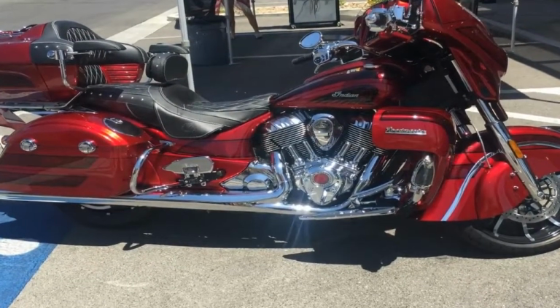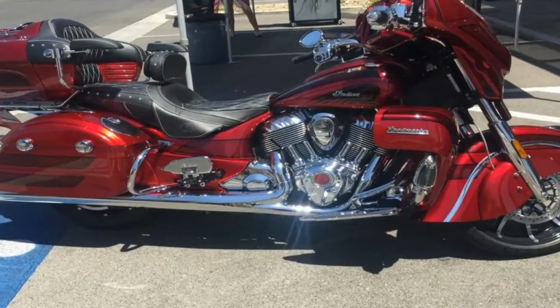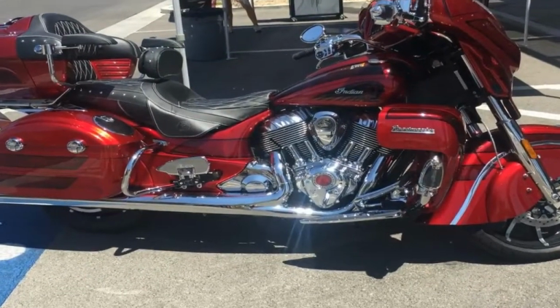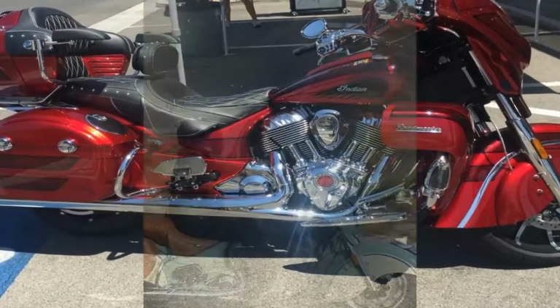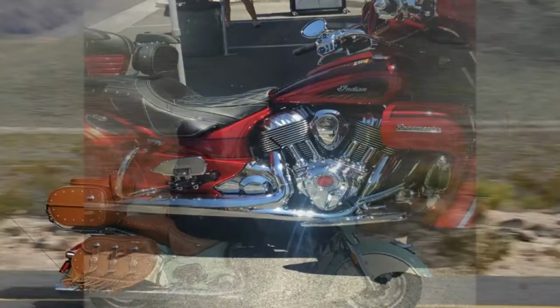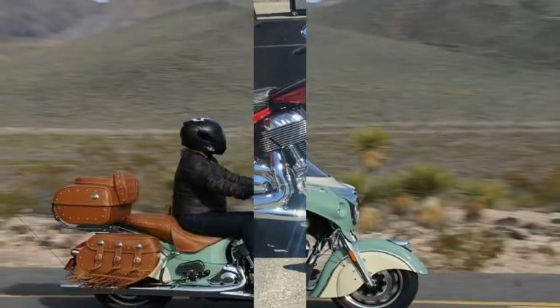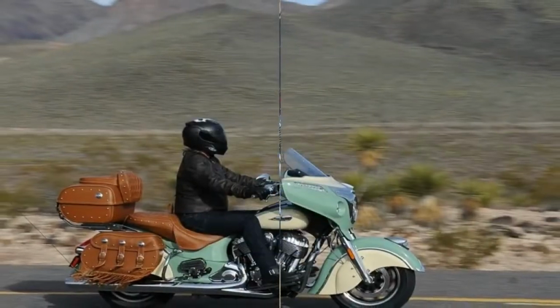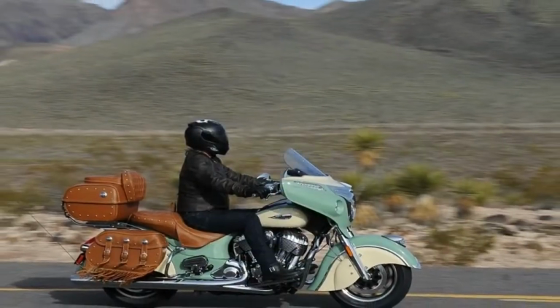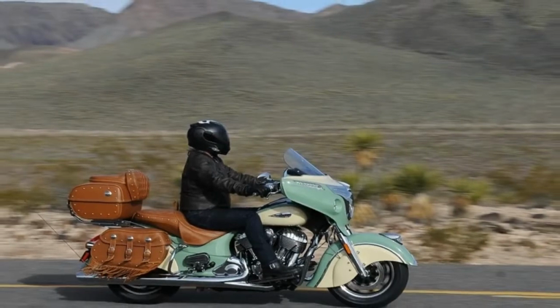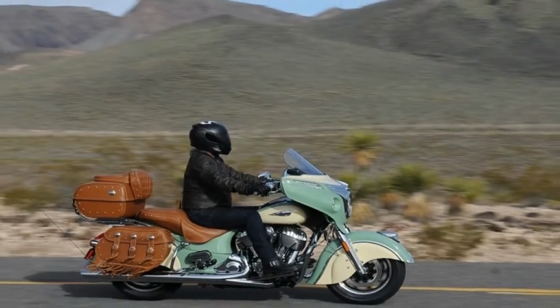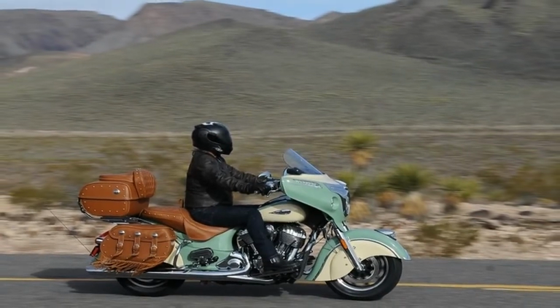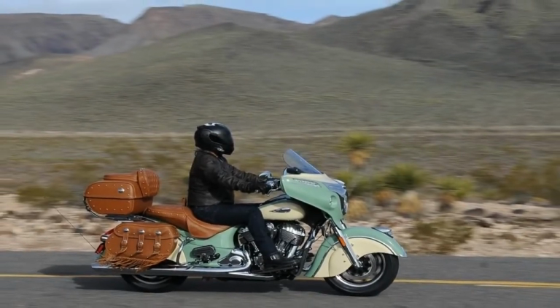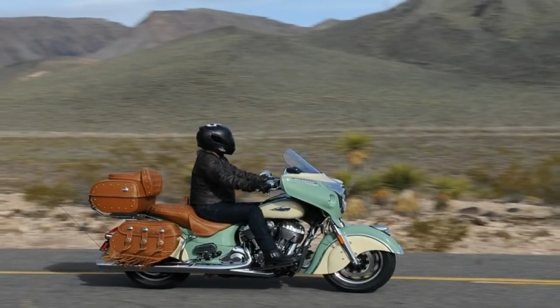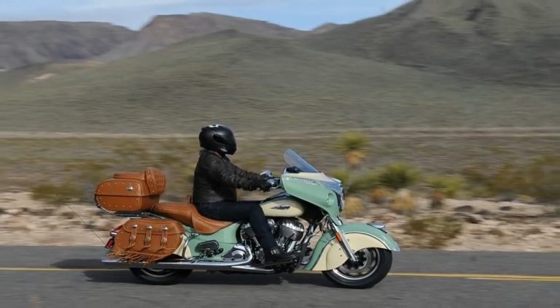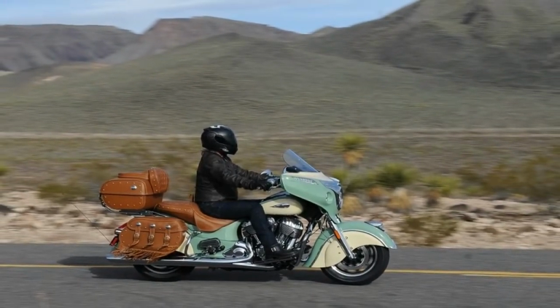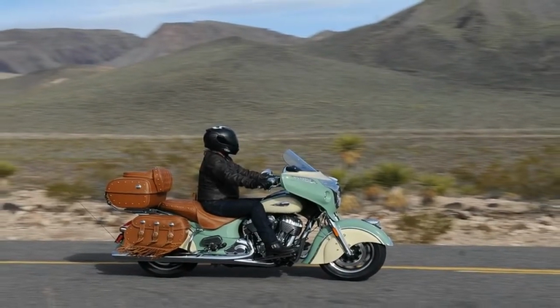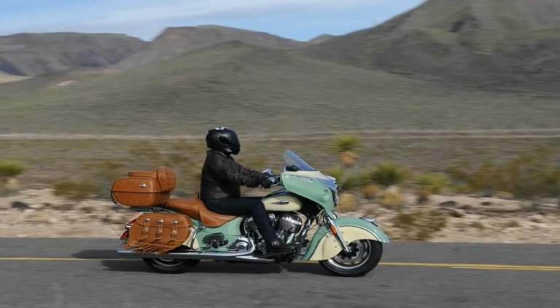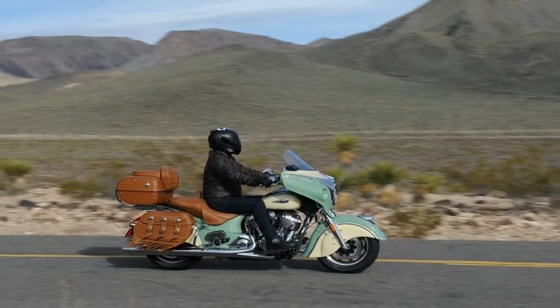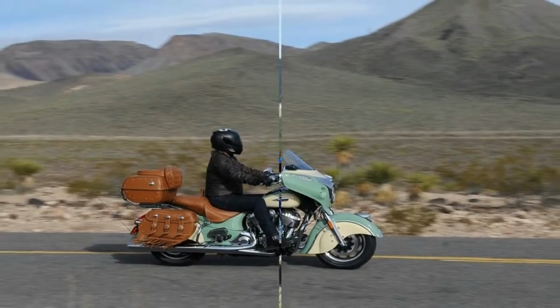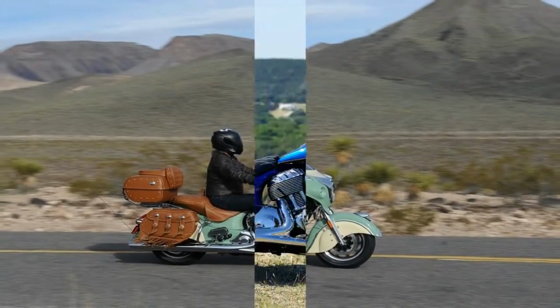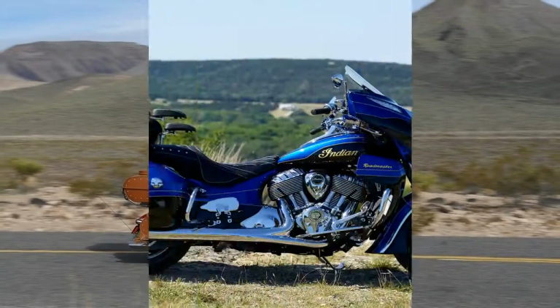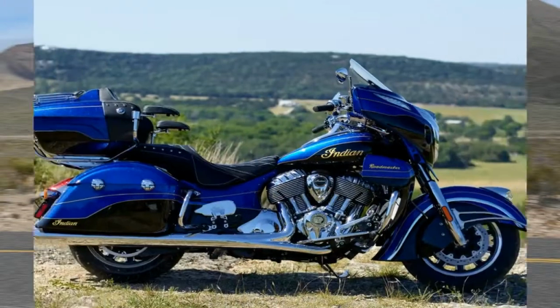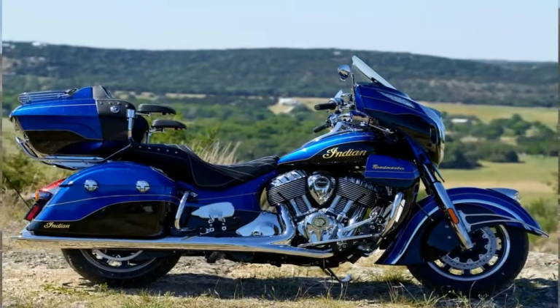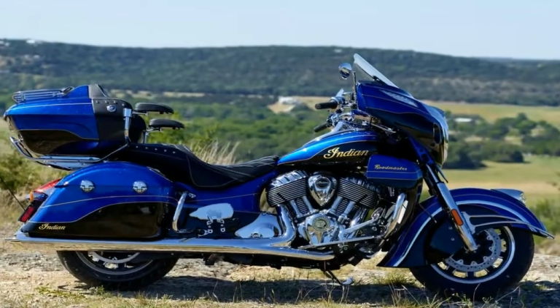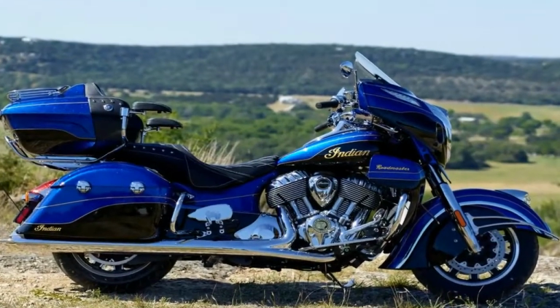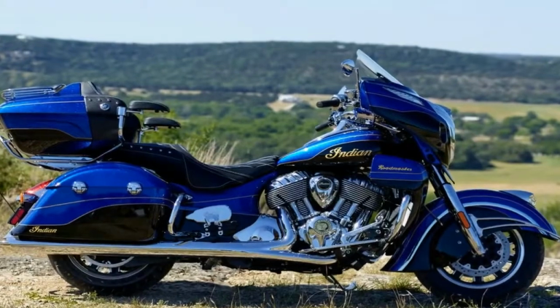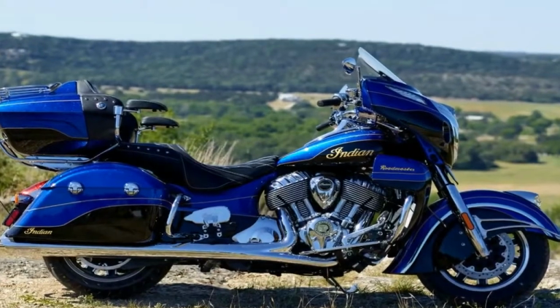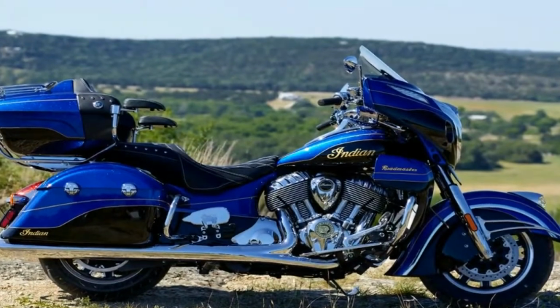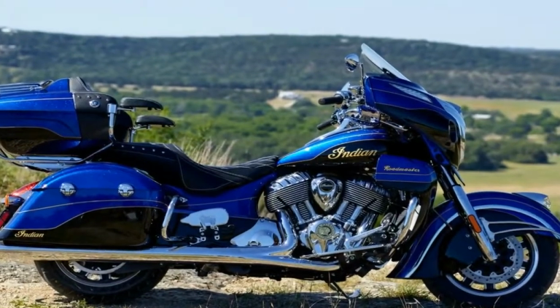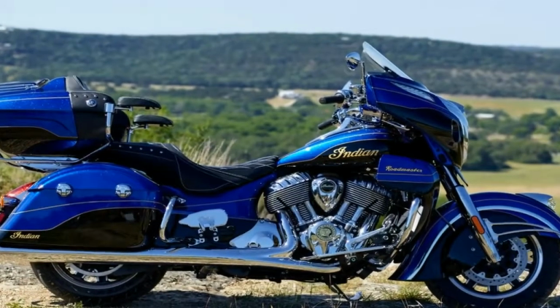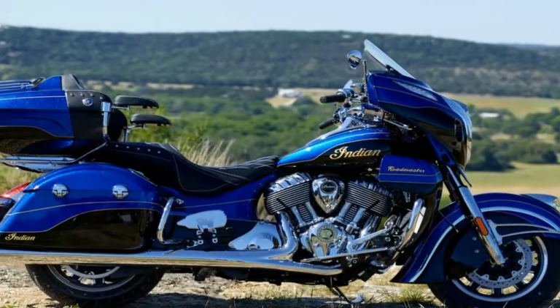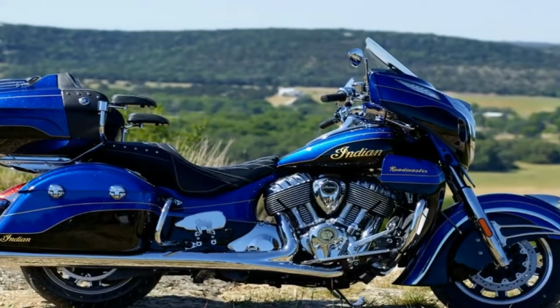A 7-inch touchscreen and a 100-watt audio system with weather band. Basically, the Roadmaster Classic invites you to pack your stuff and go.